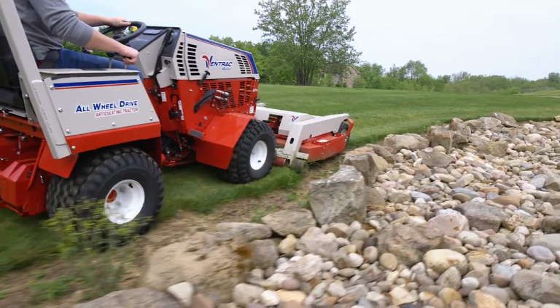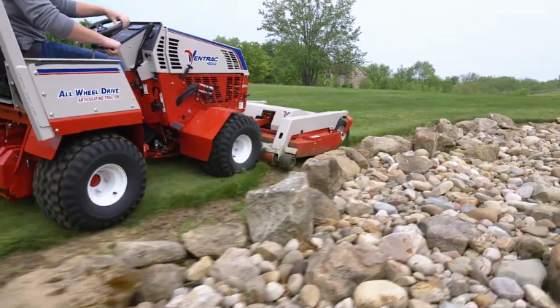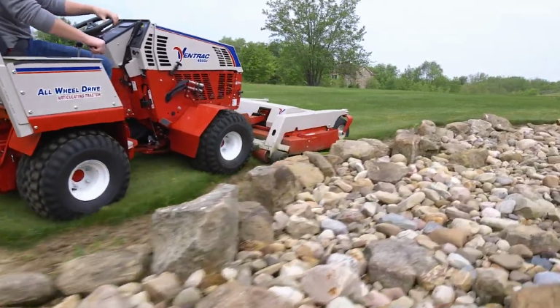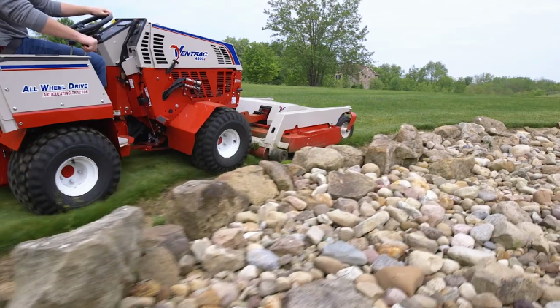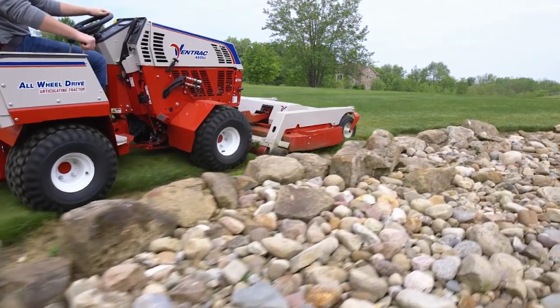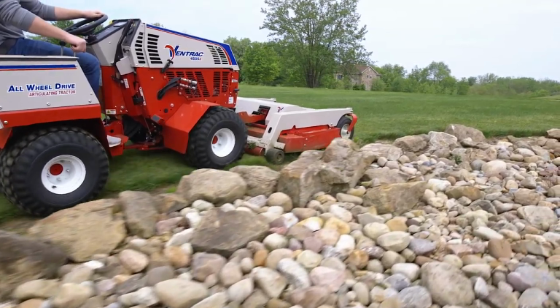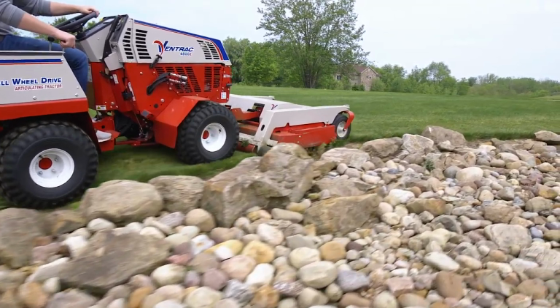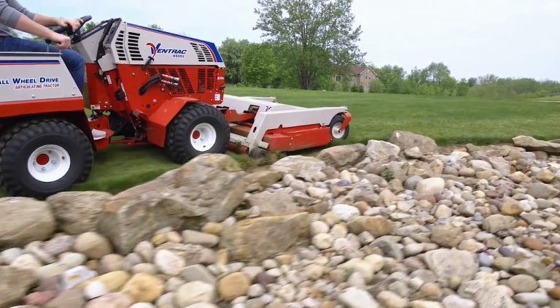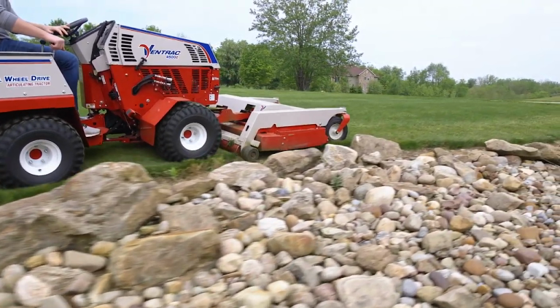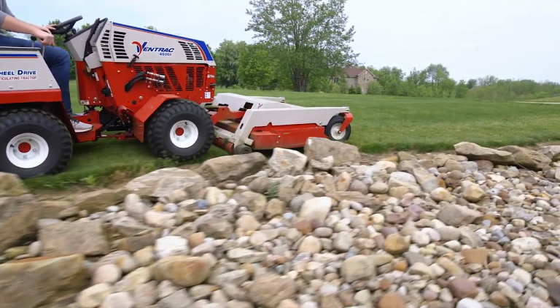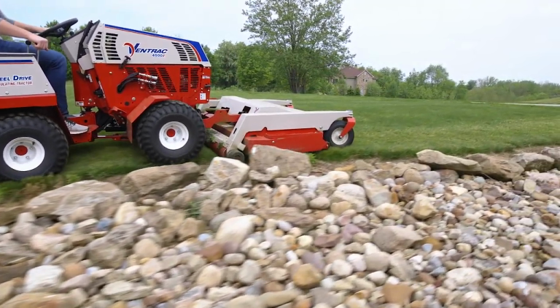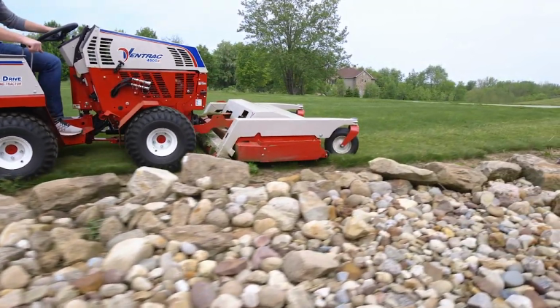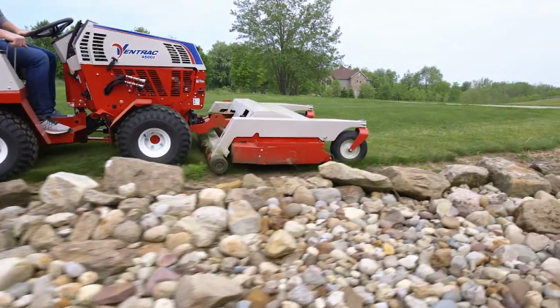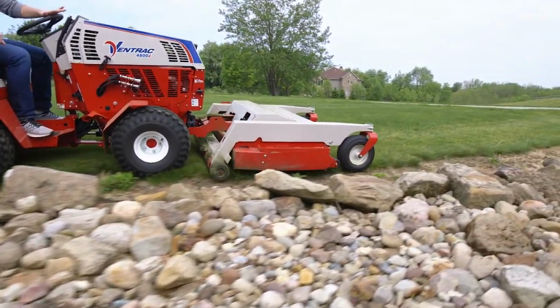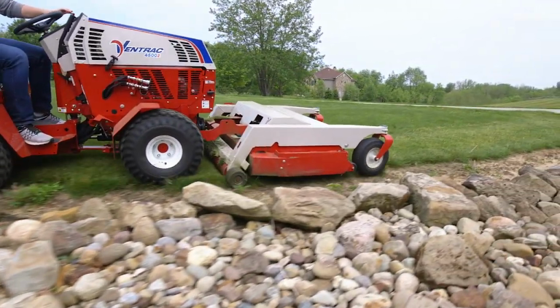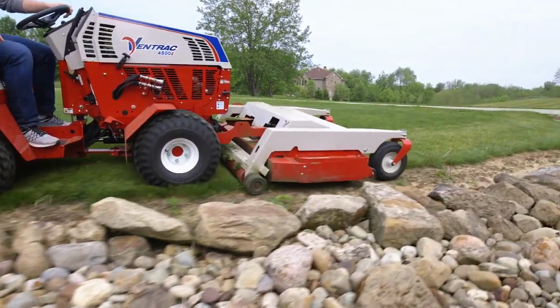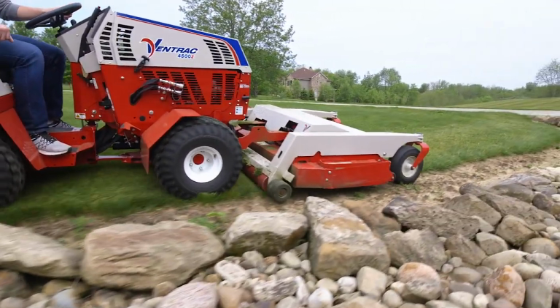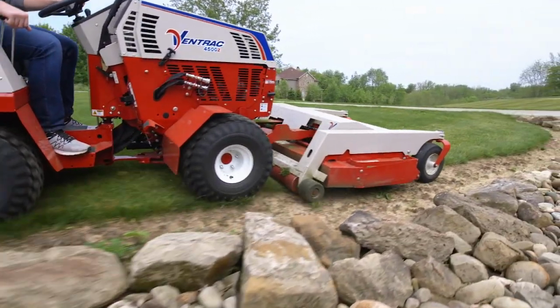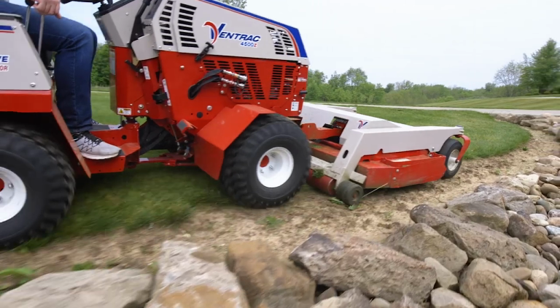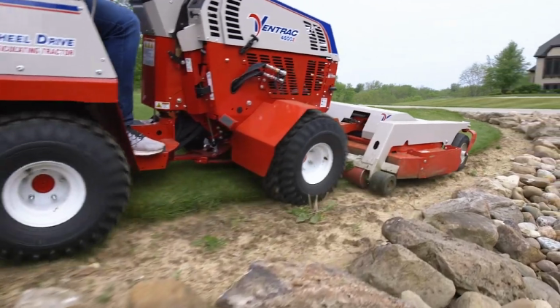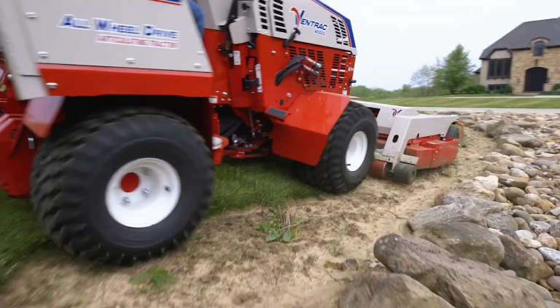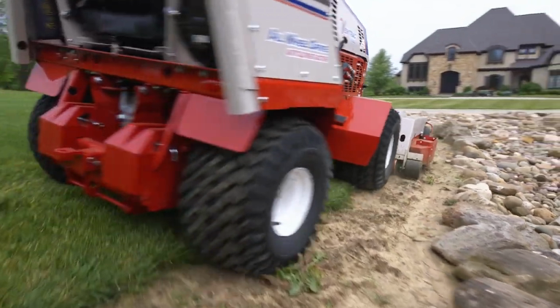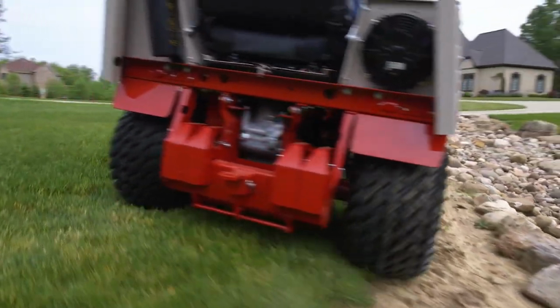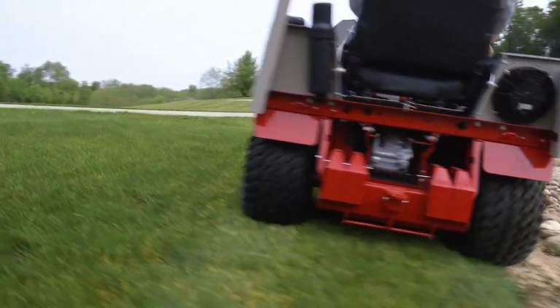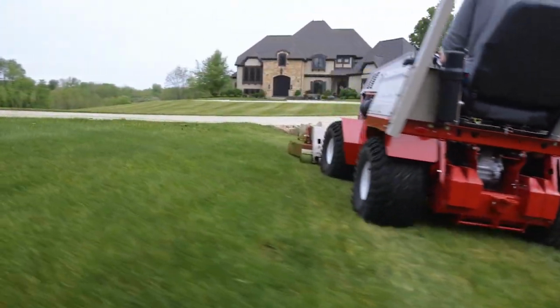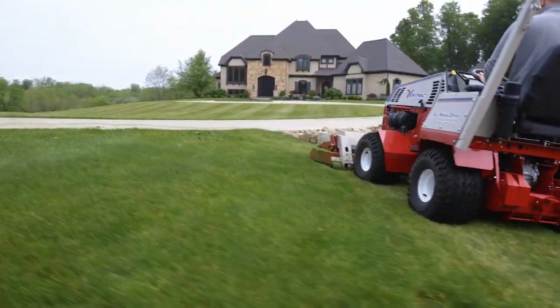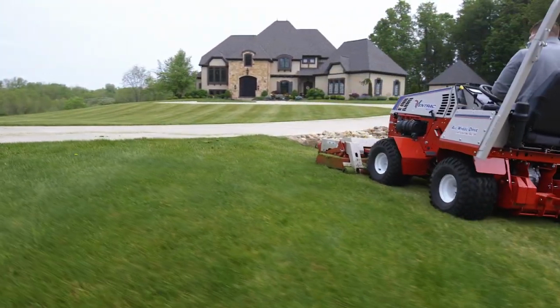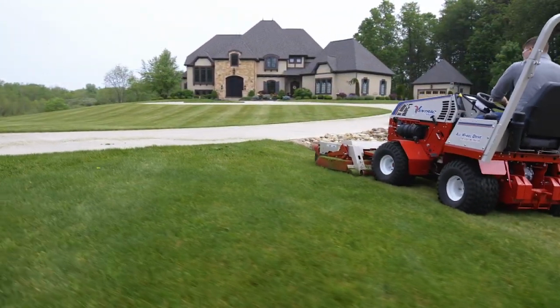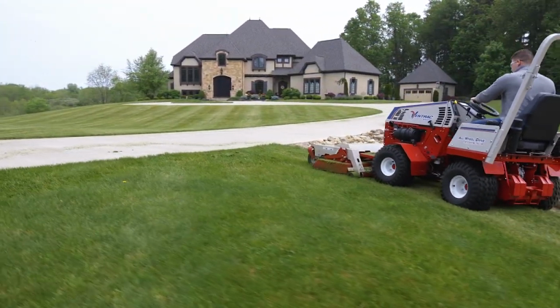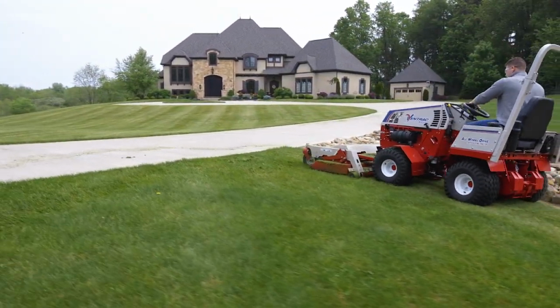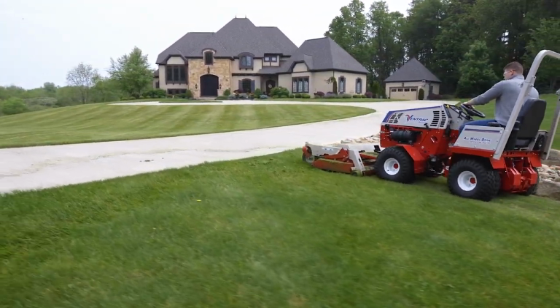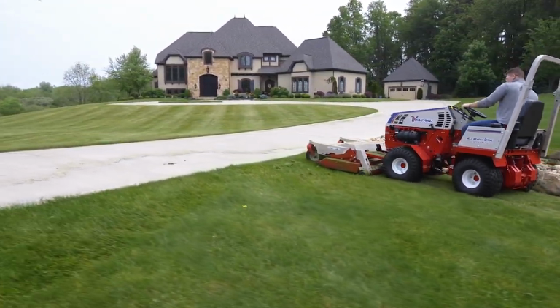The reason Ventrac stripes lawns so well is because the deck is an out-front design. It contours along the ground by itself and it's followed by a 5-inch solid steel roller to bend the grass over when you're passing through.